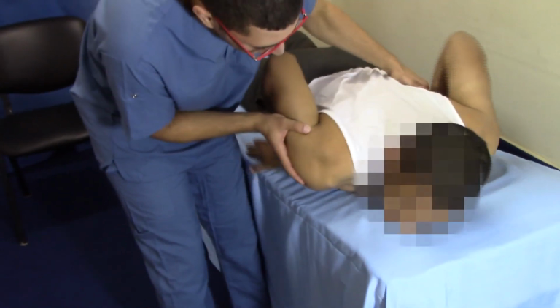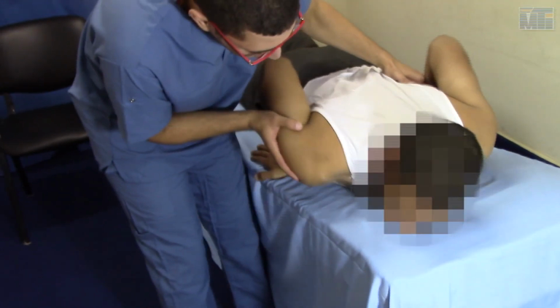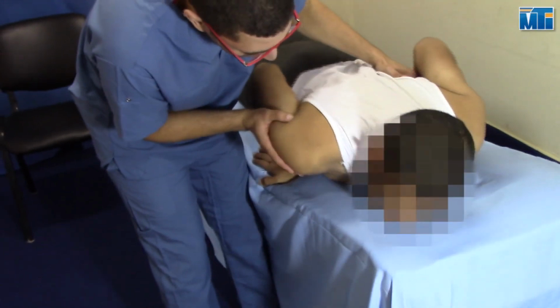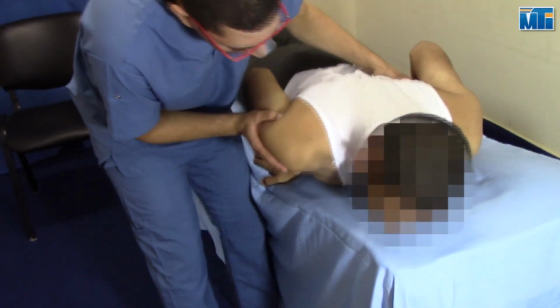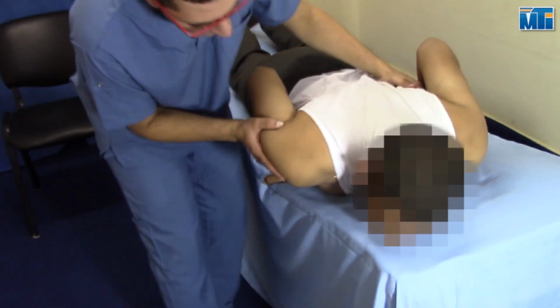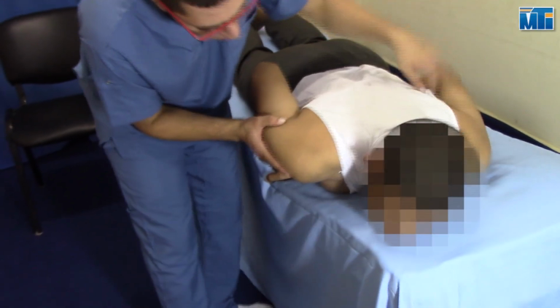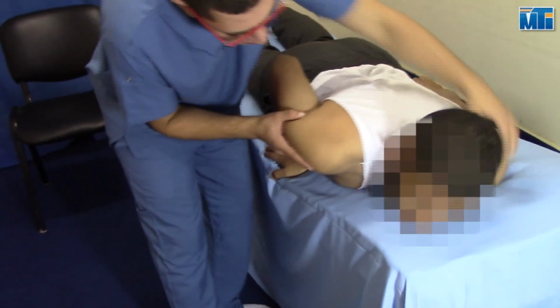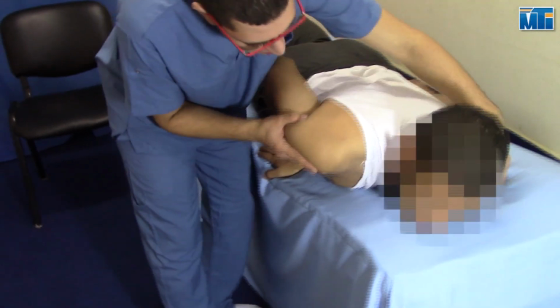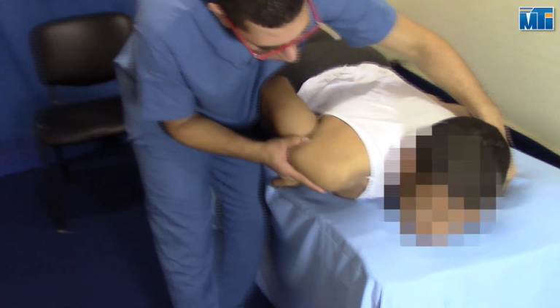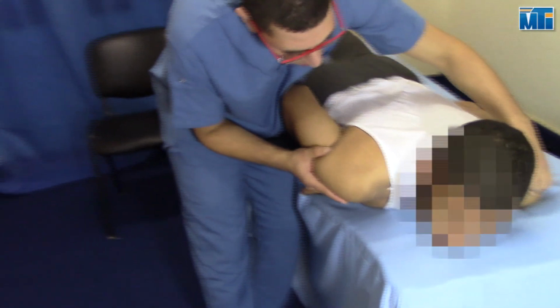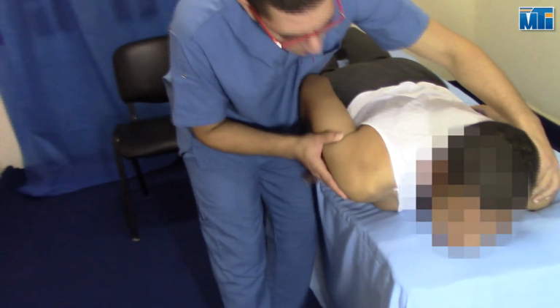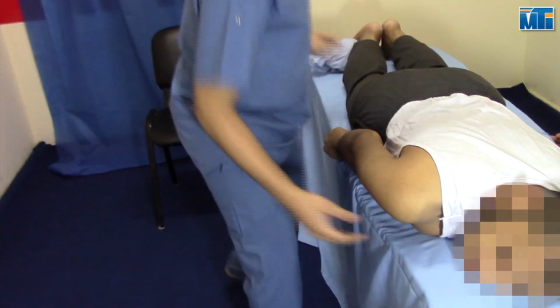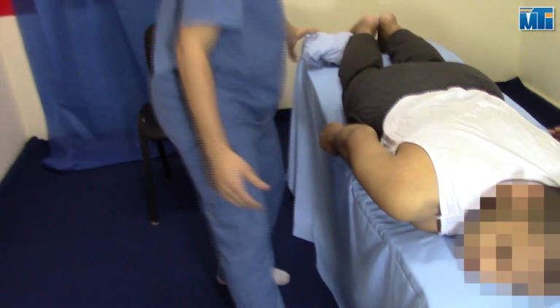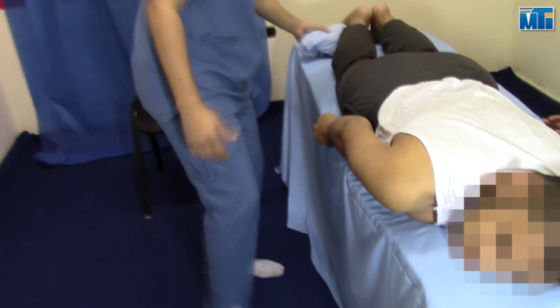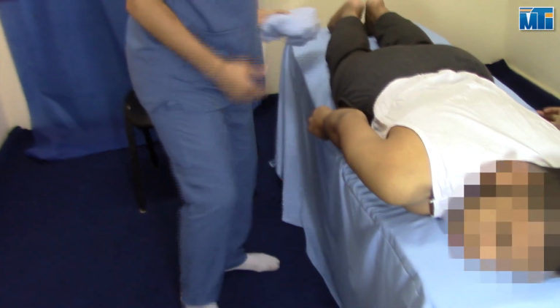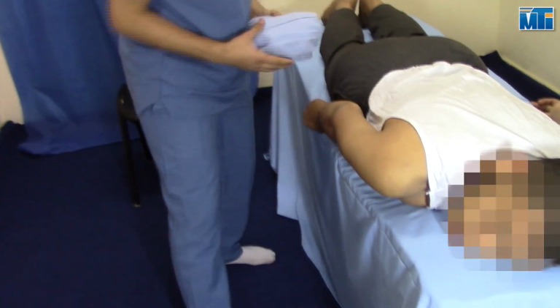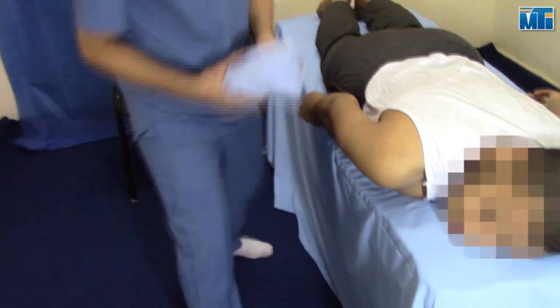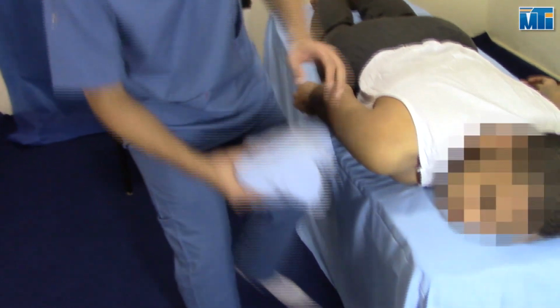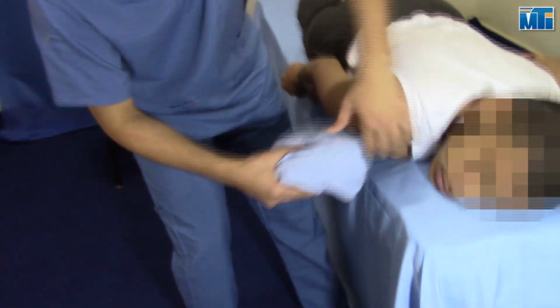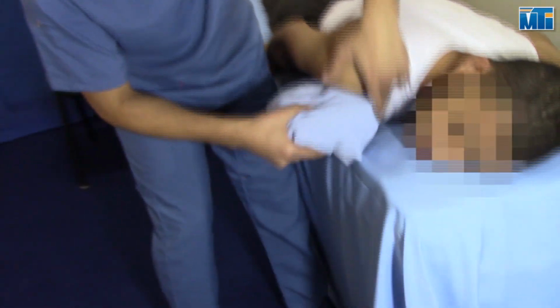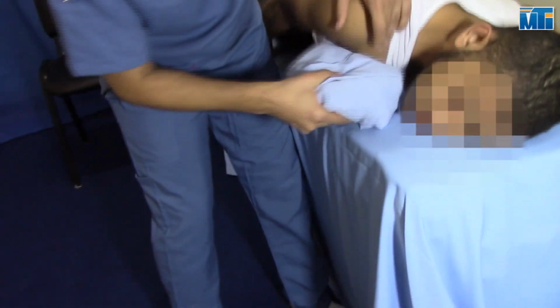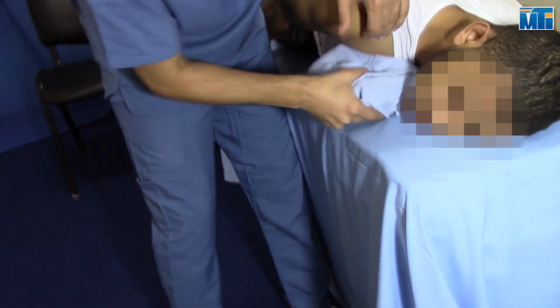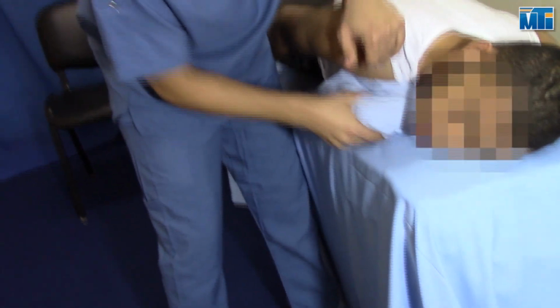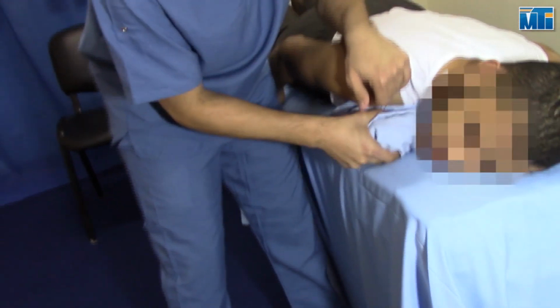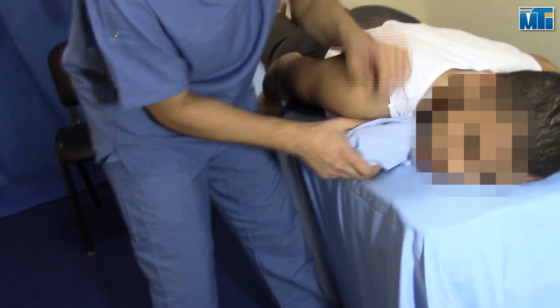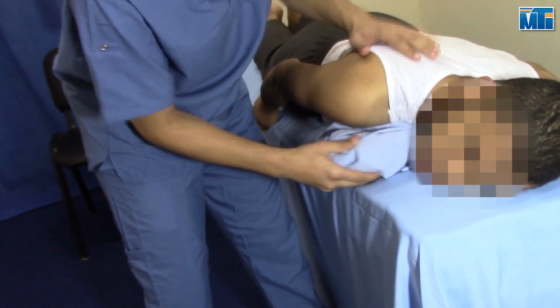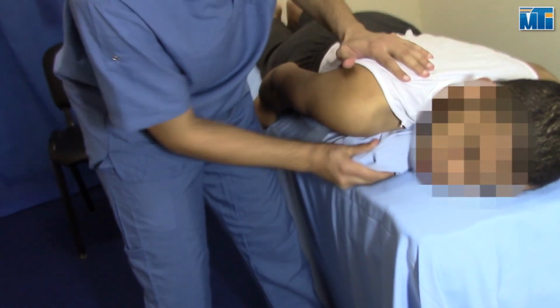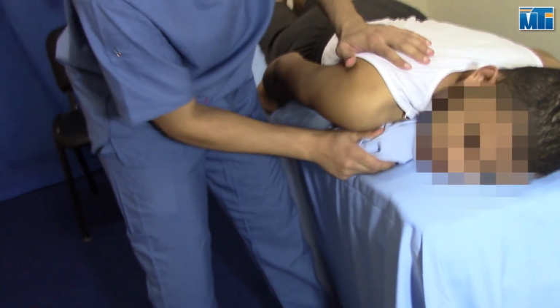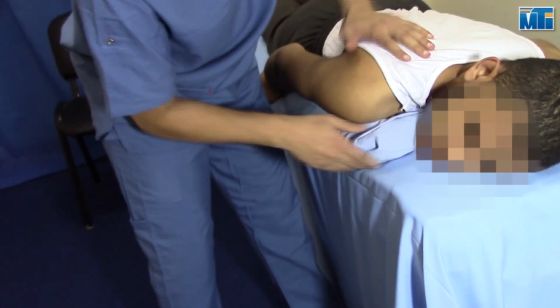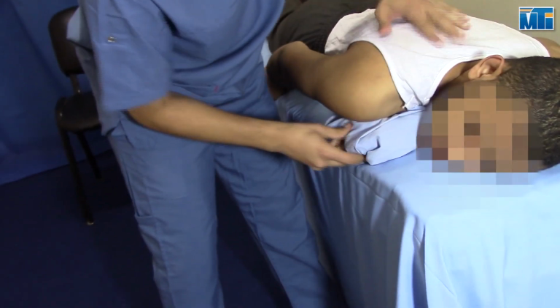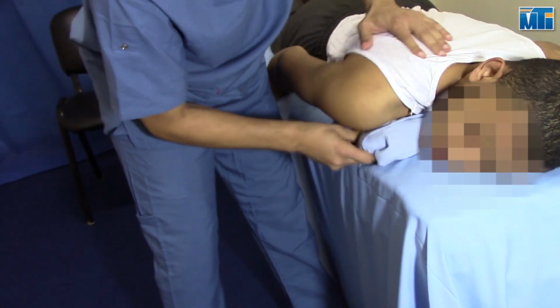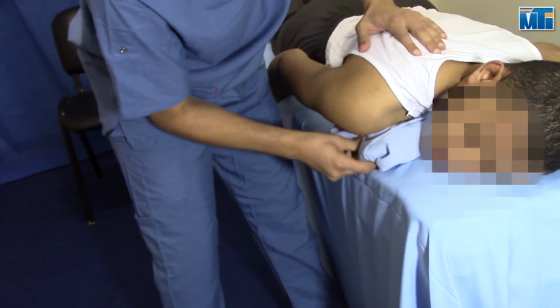Patient position: prone, with arm in resting position over the treatment table. Stabilize the acromion with belting.